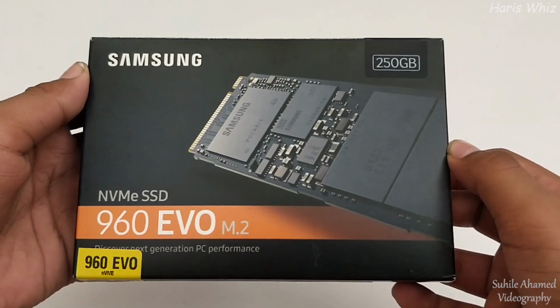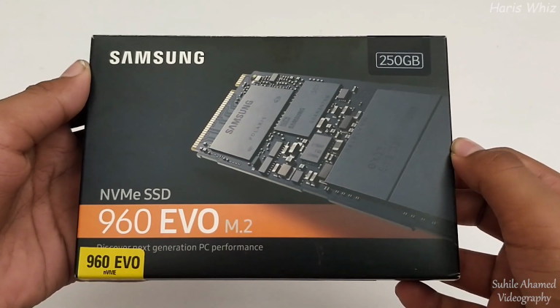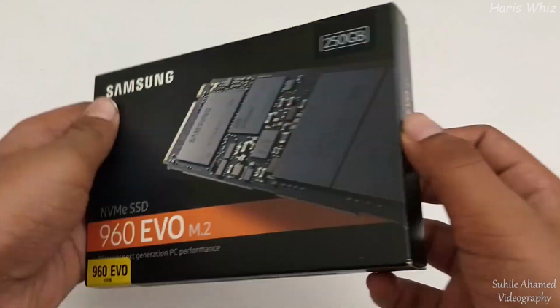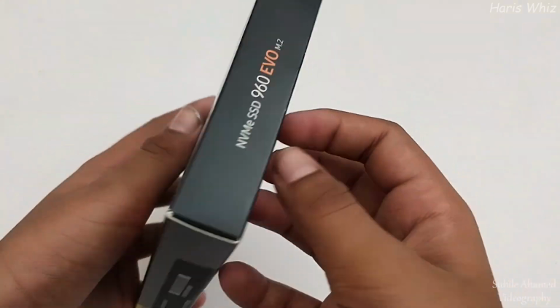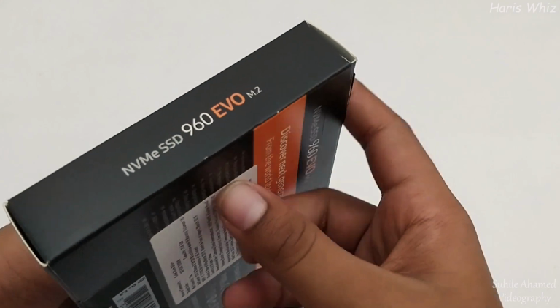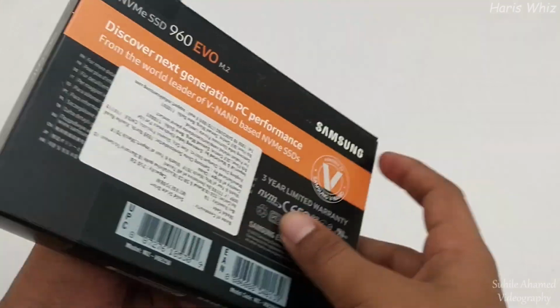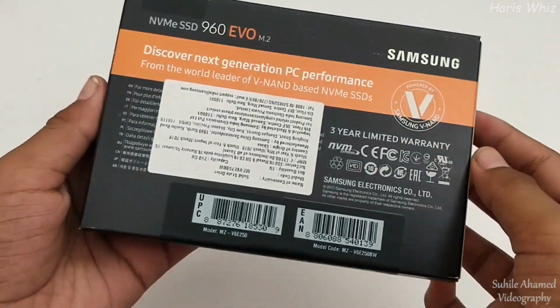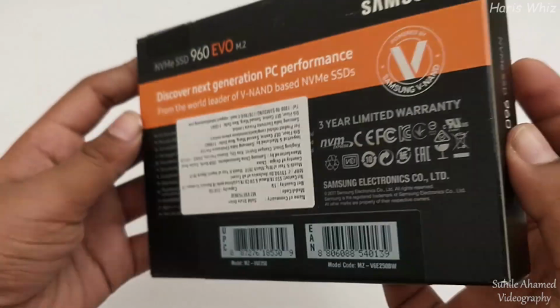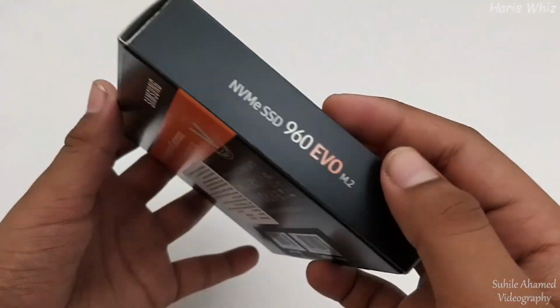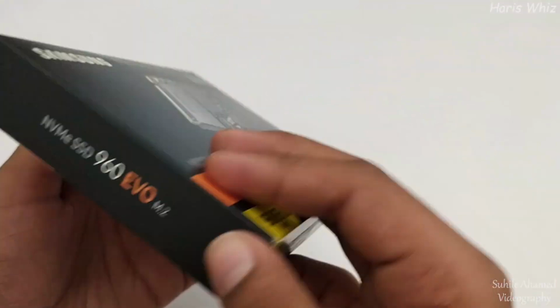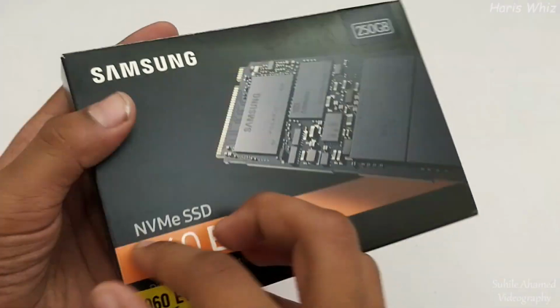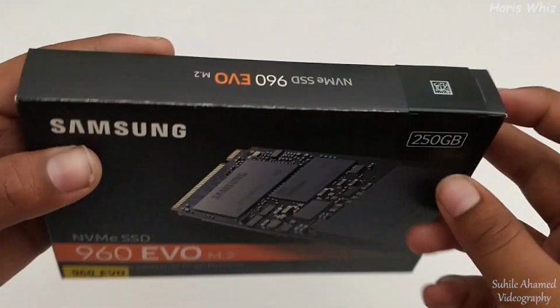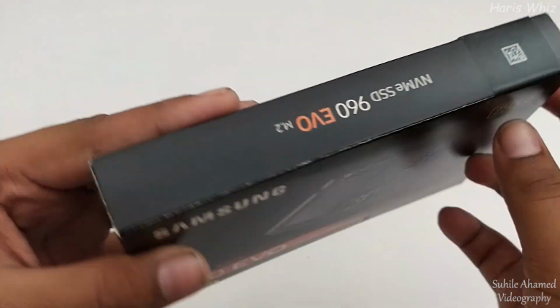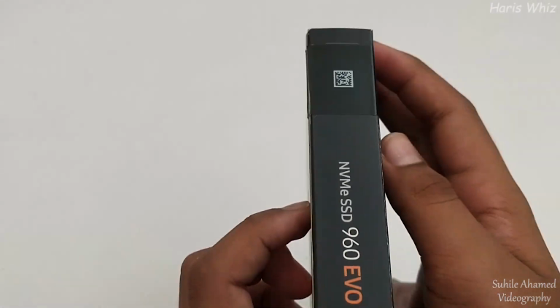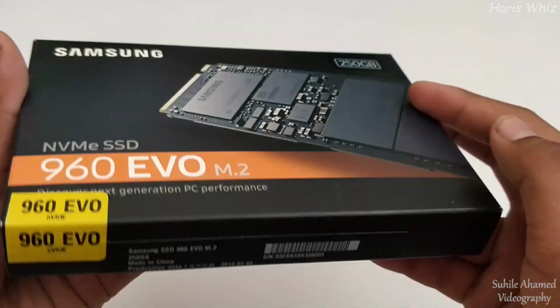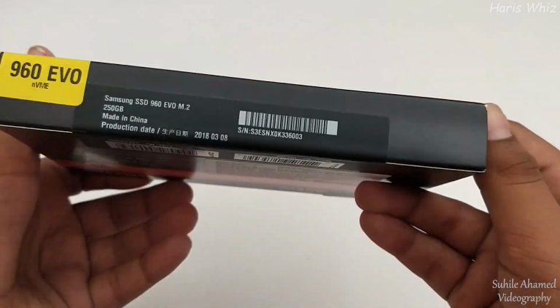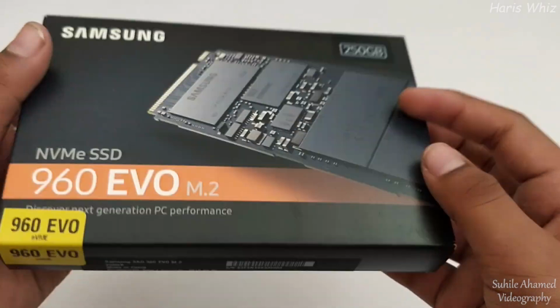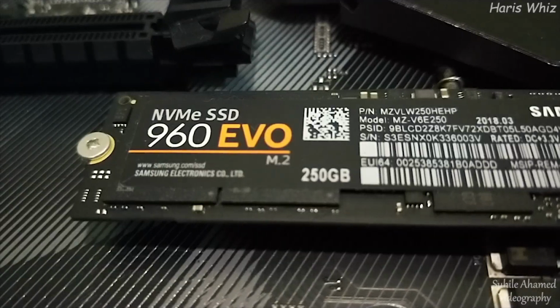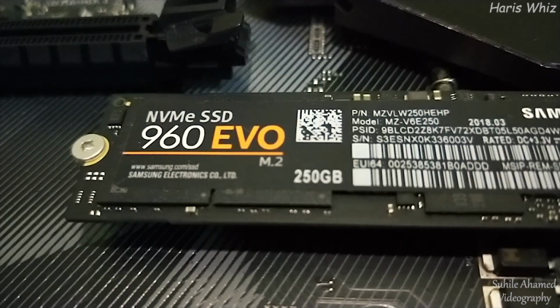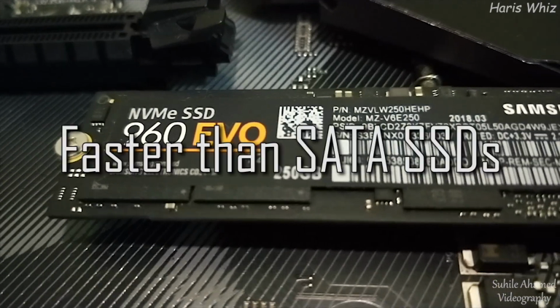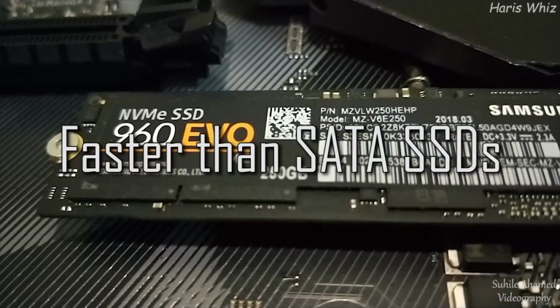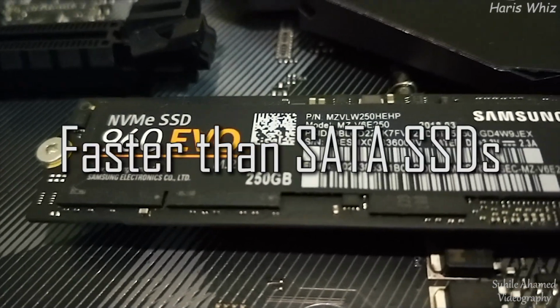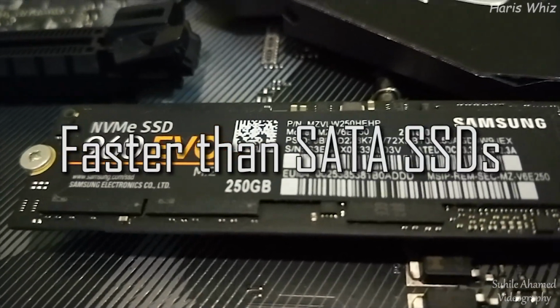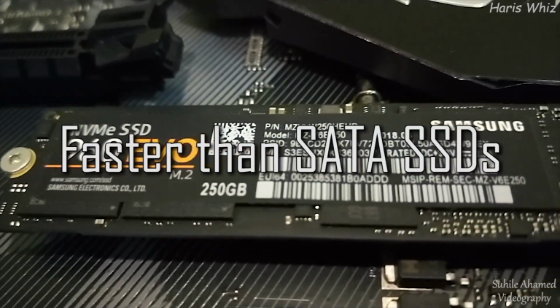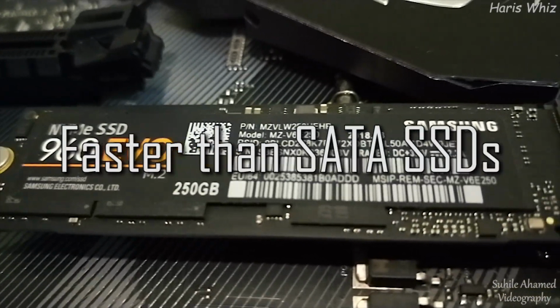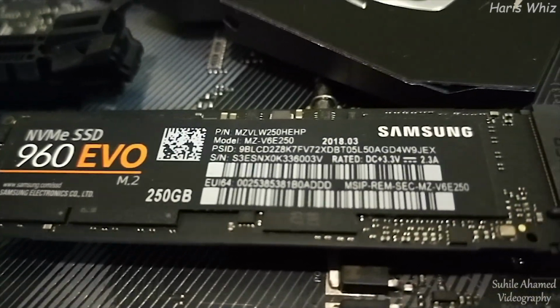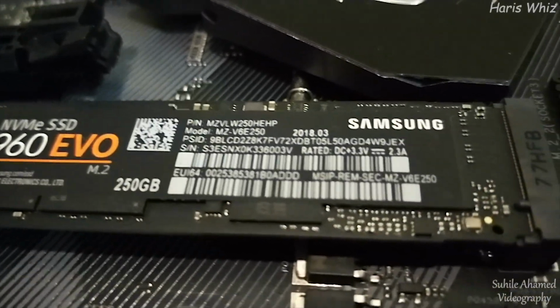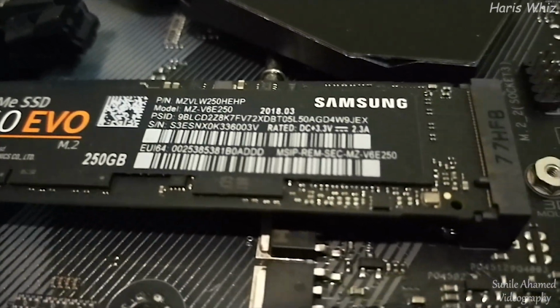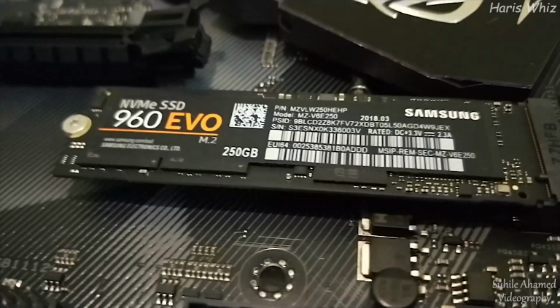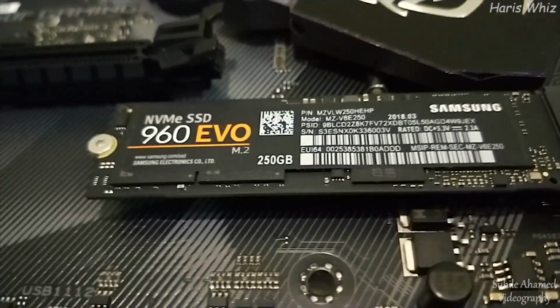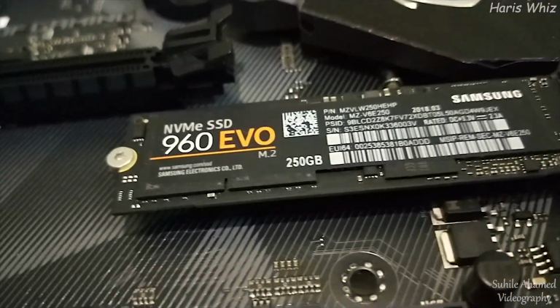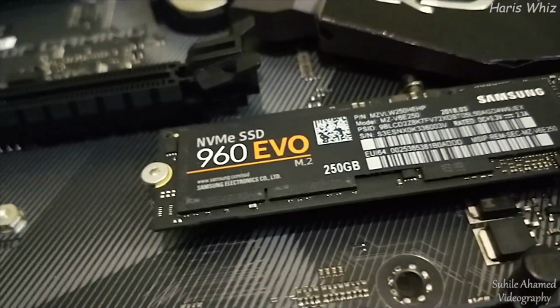NVMe stands for Non-Volatile Memory Express. It offers read speeds up to 3200 Mbps and write speeds up to 1500 Mbps.